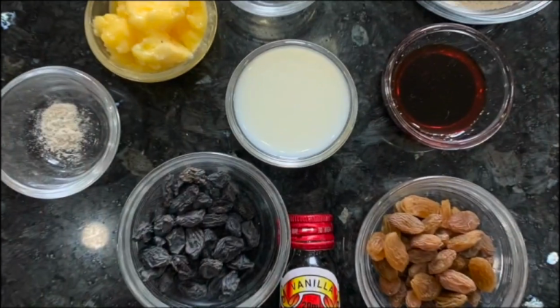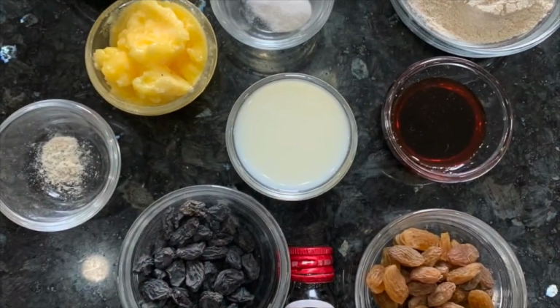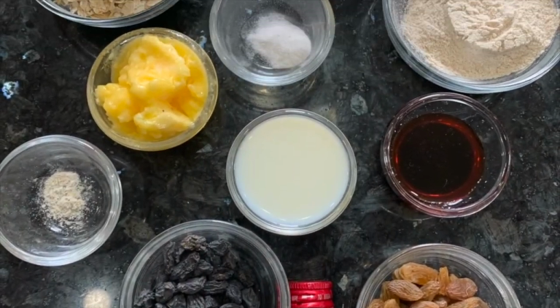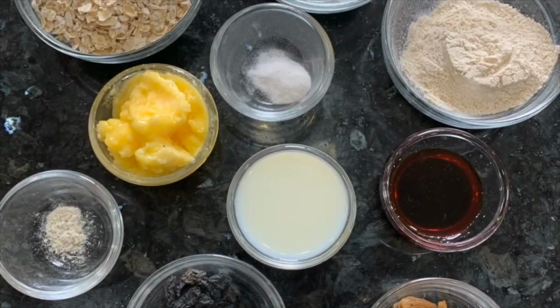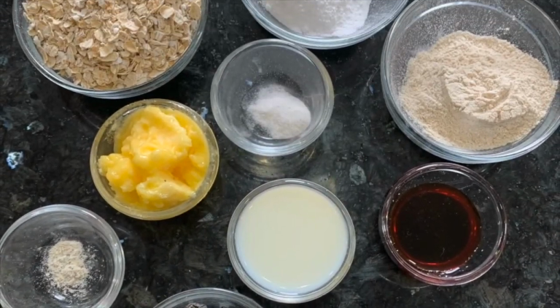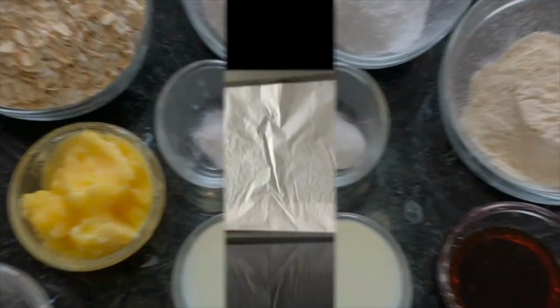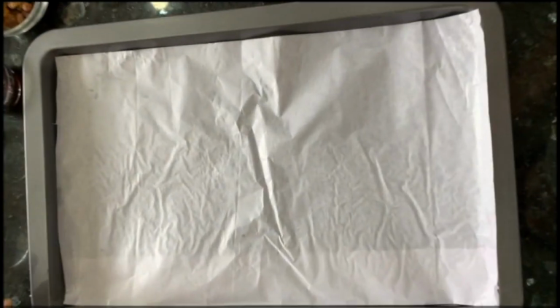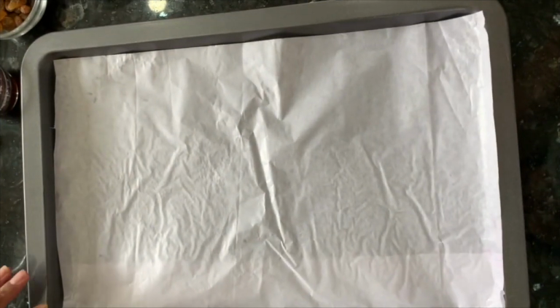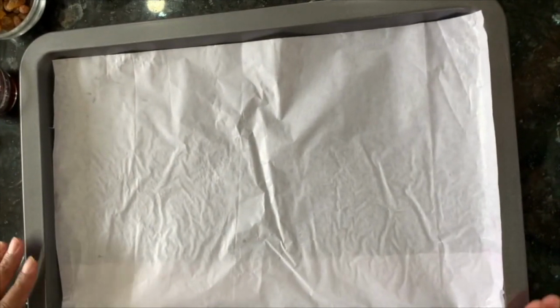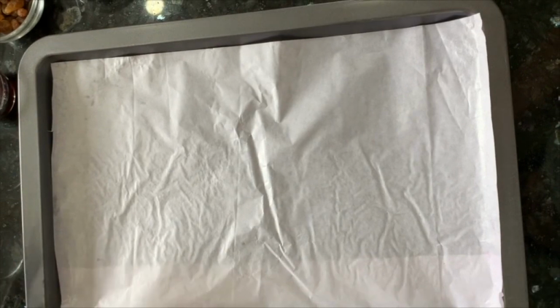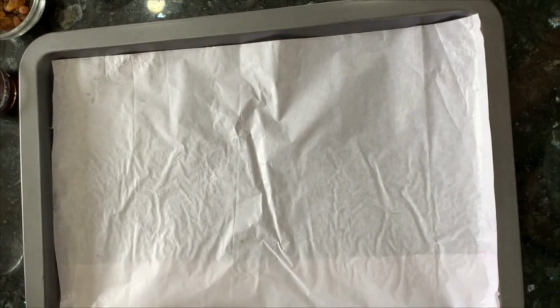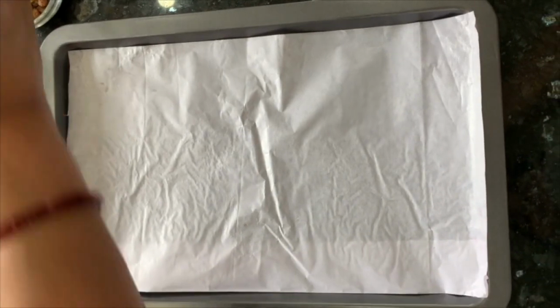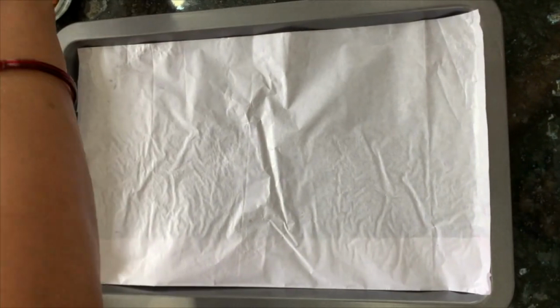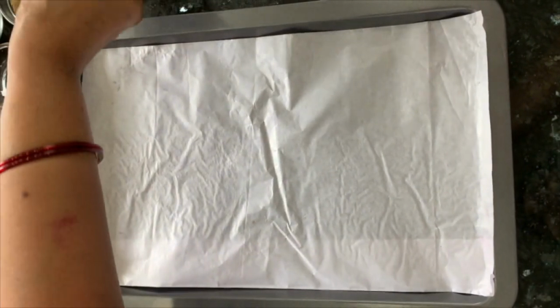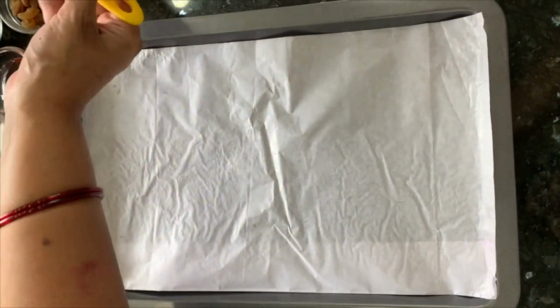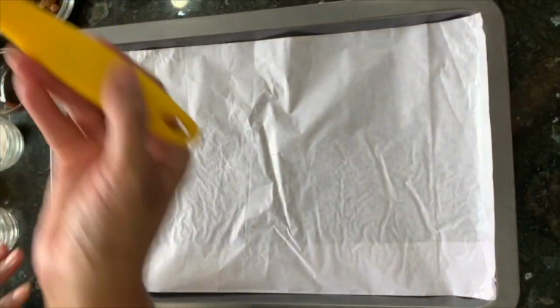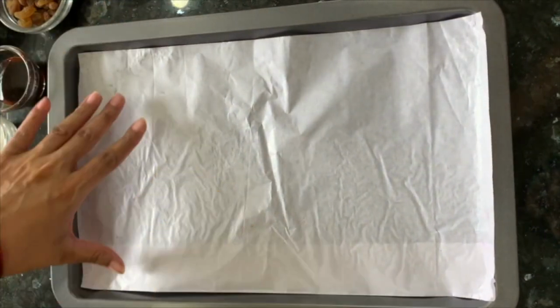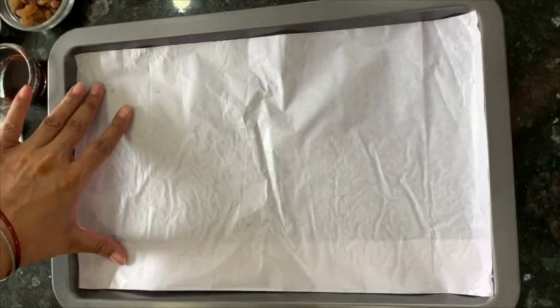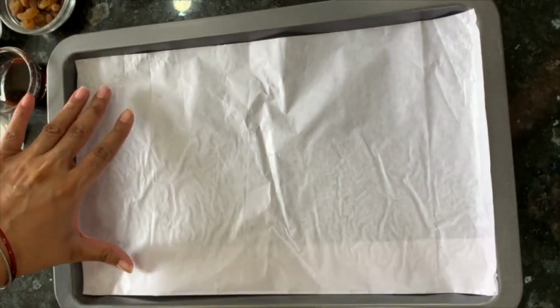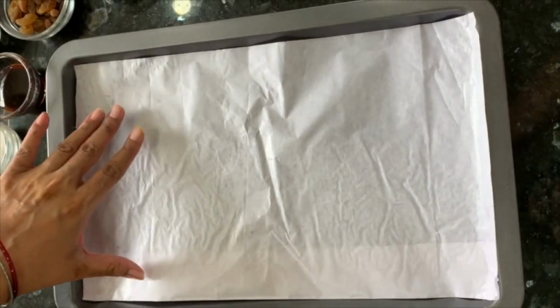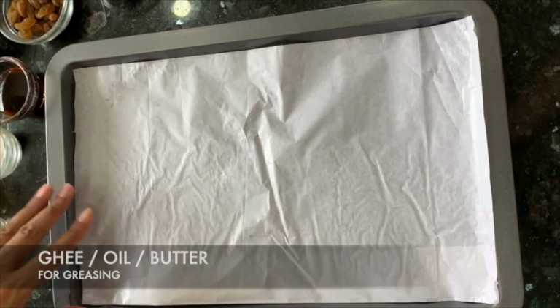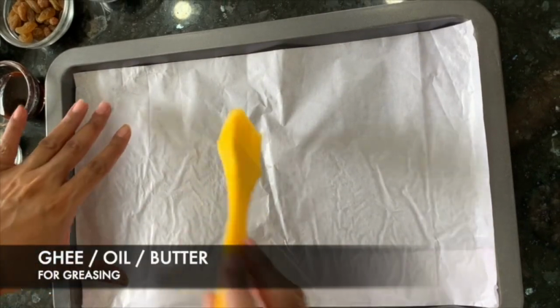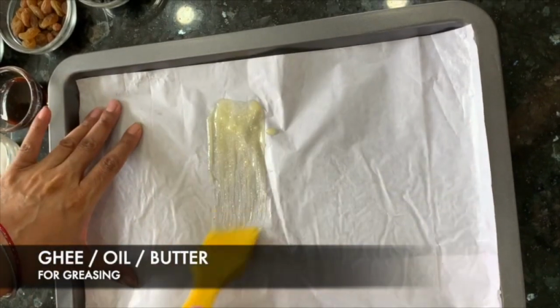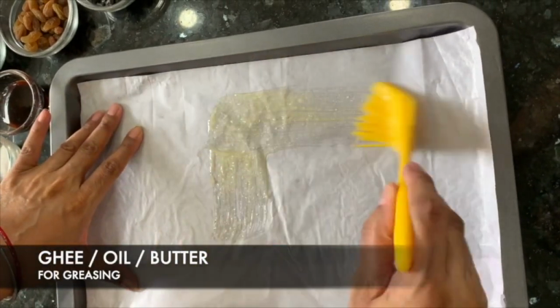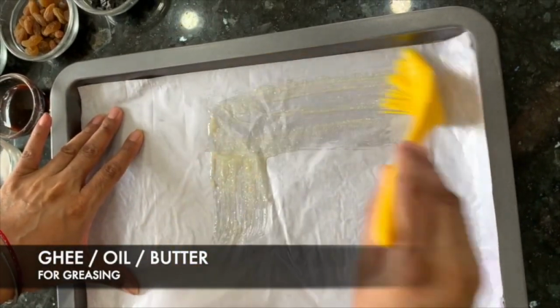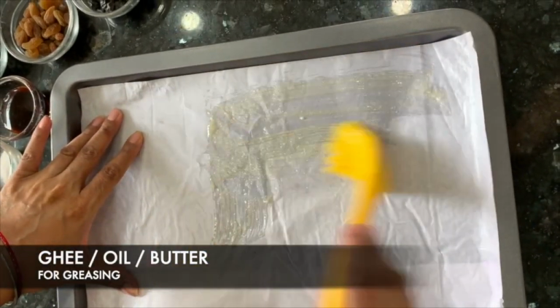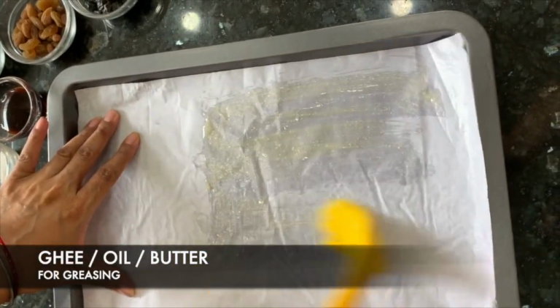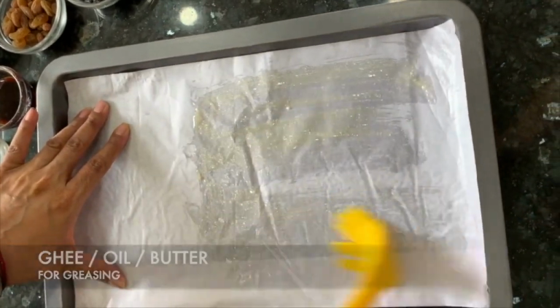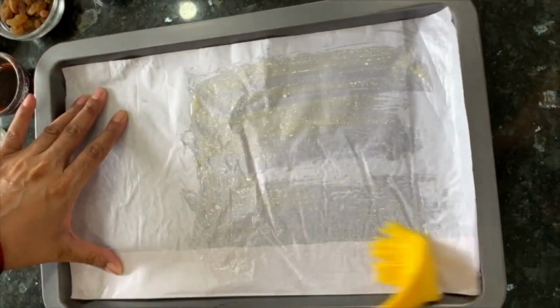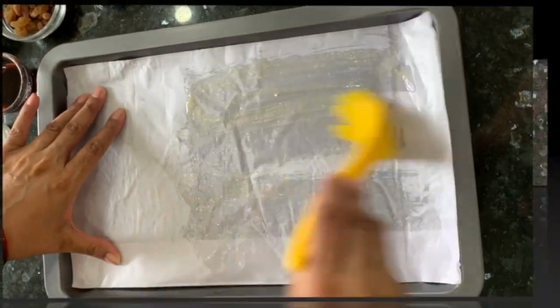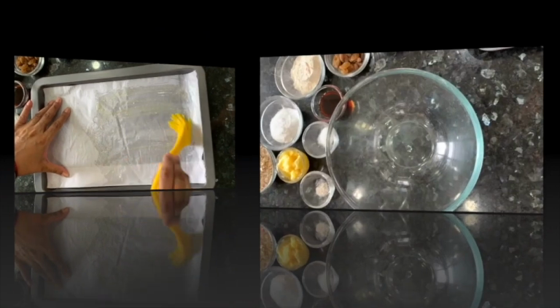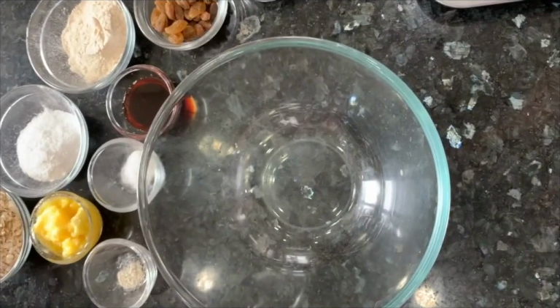First, we will grease a baking tray. I have put a little butter paper and cut it. Now I will grease it with ghee.